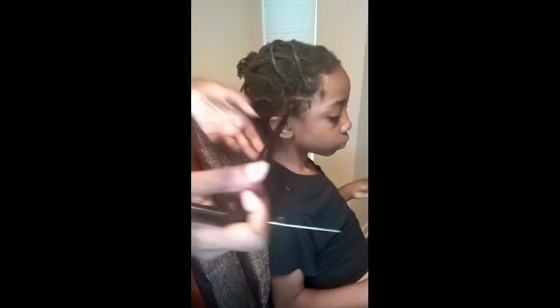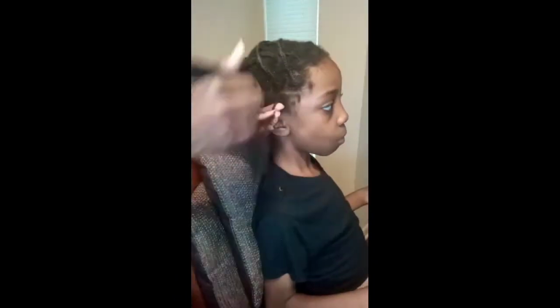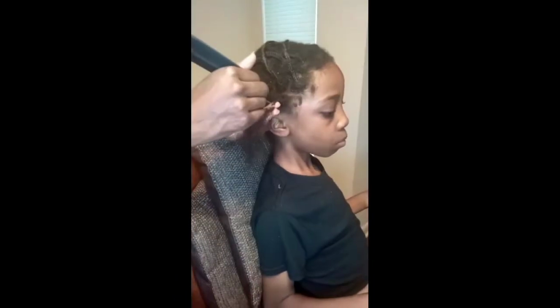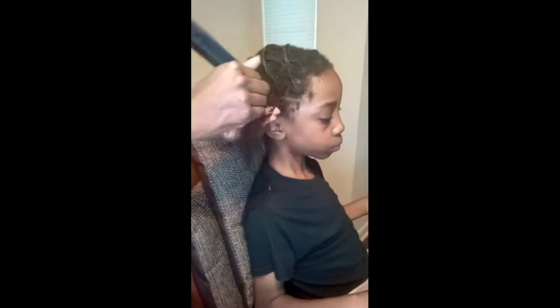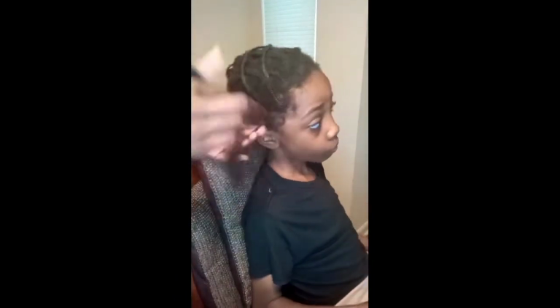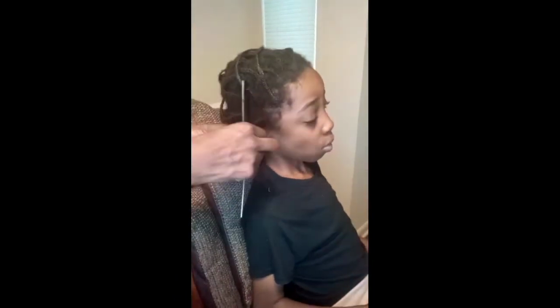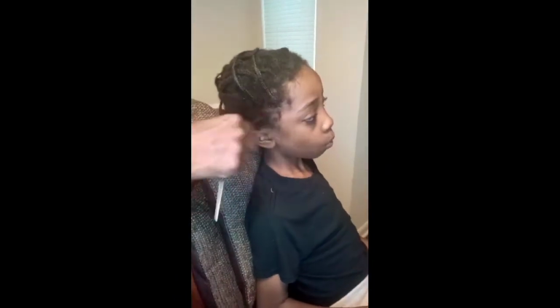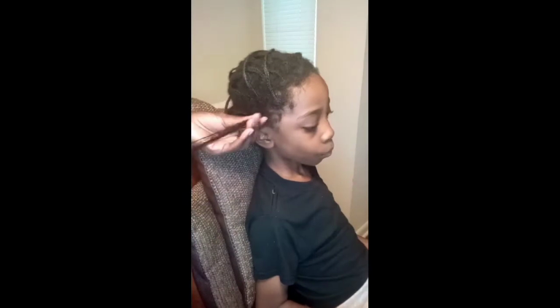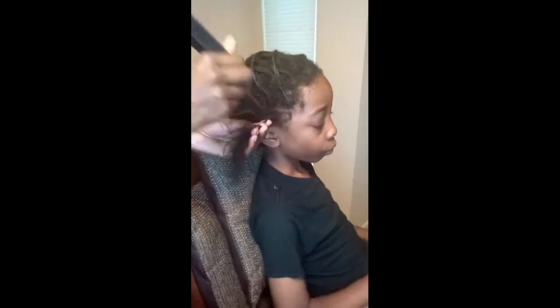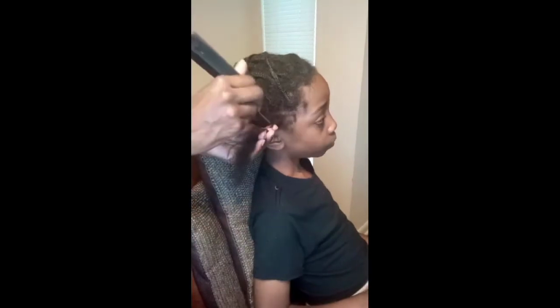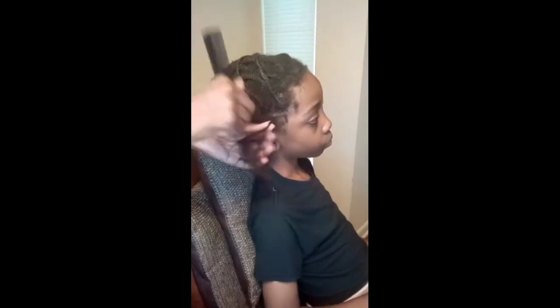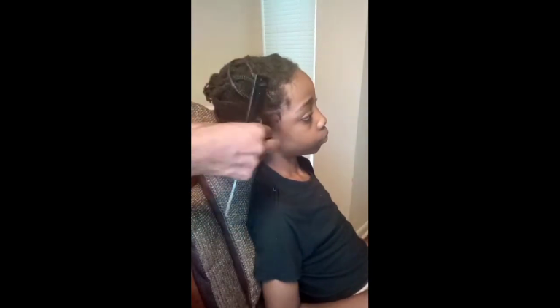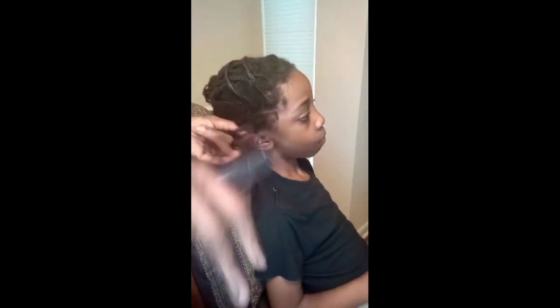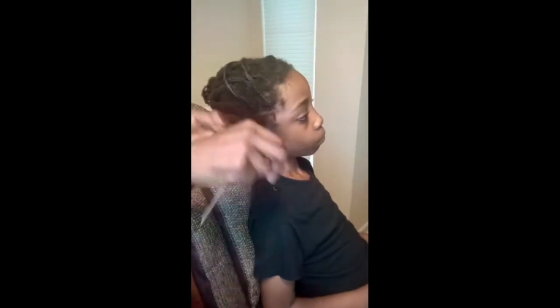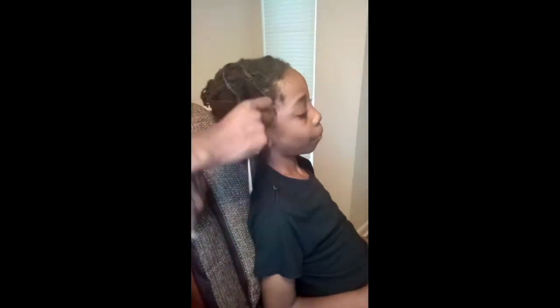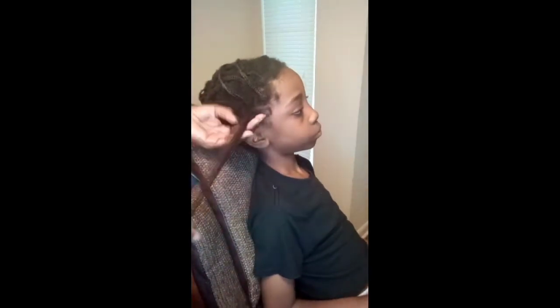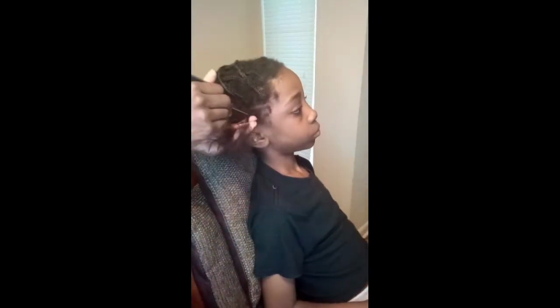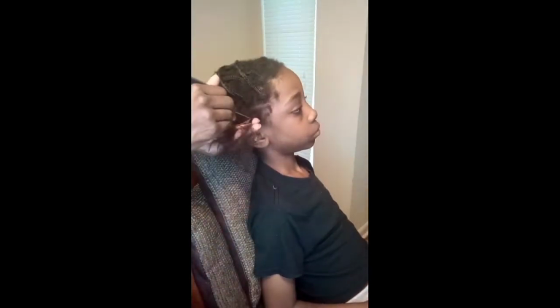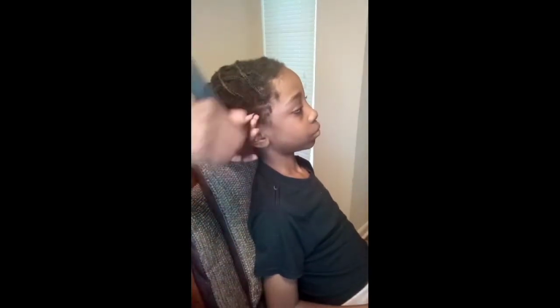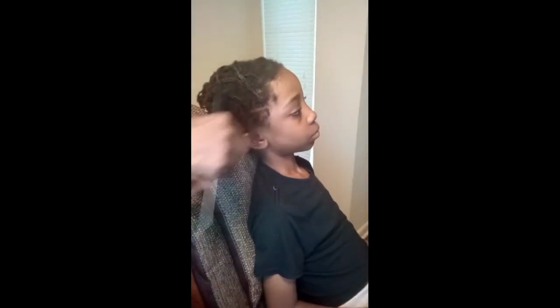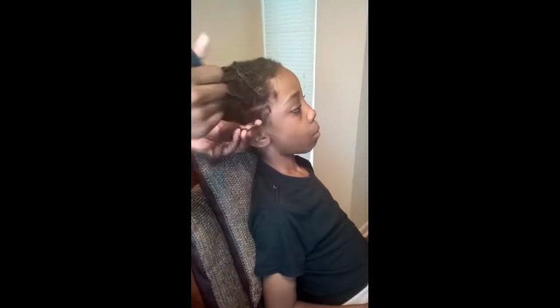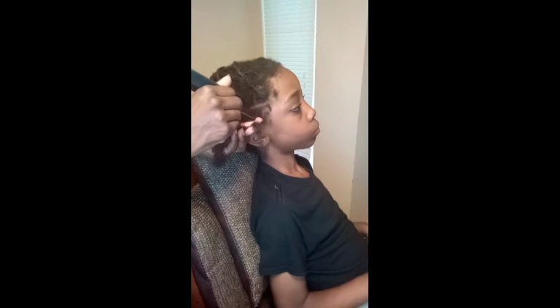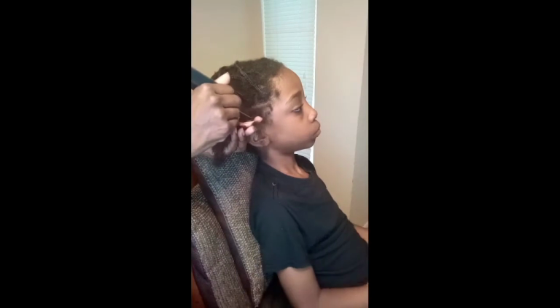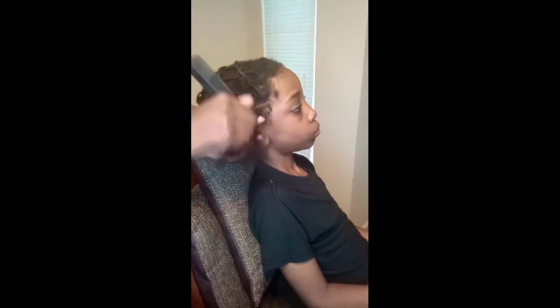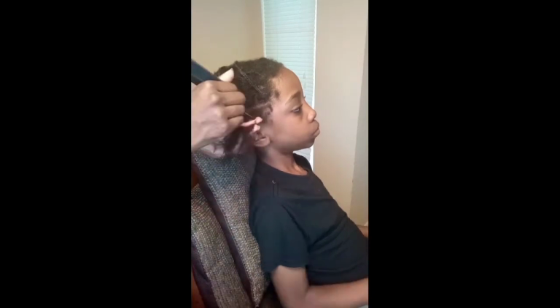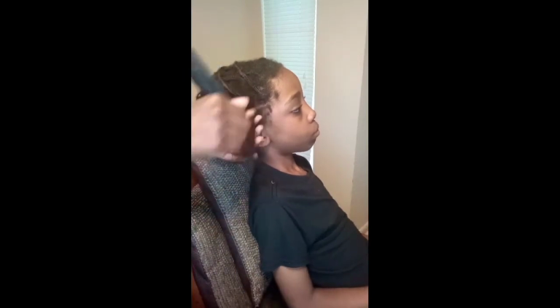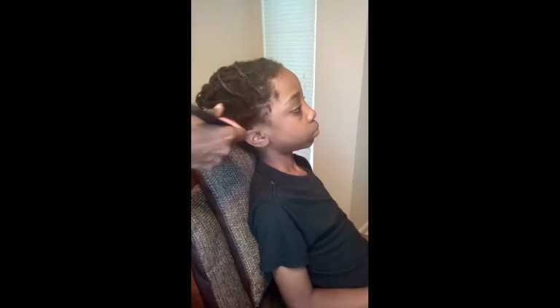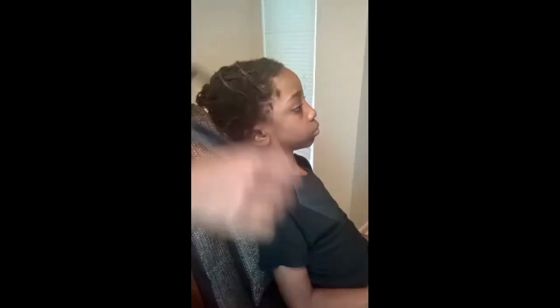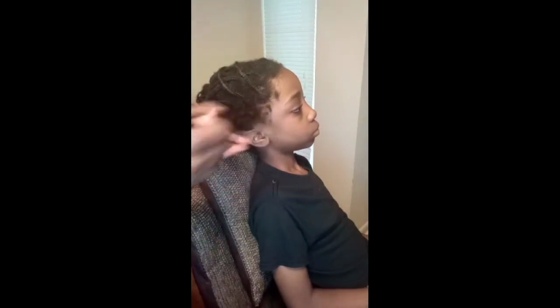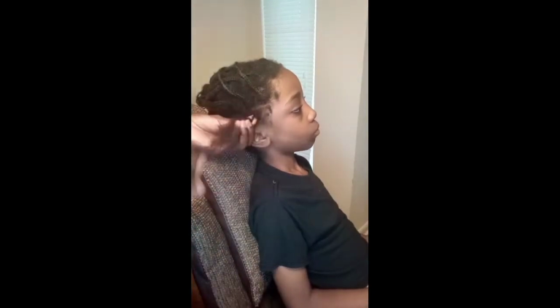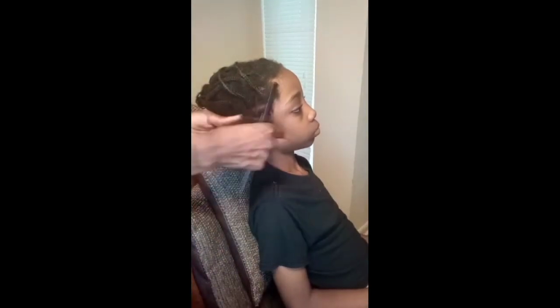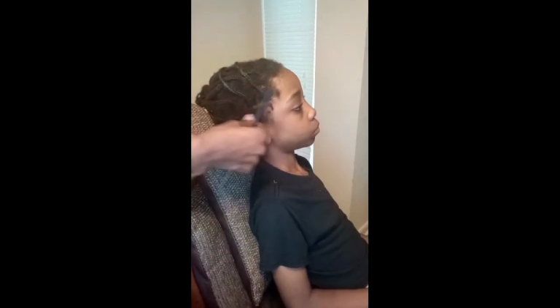I wanted to show you guys me unbraiding the front, the middle, and the back, because these are the problem areas when it comes to tender-headed kids that don't like getting their hair taken out because it hurts.